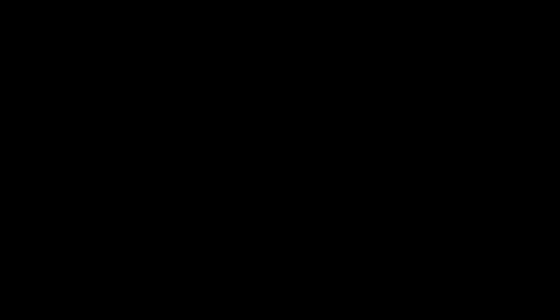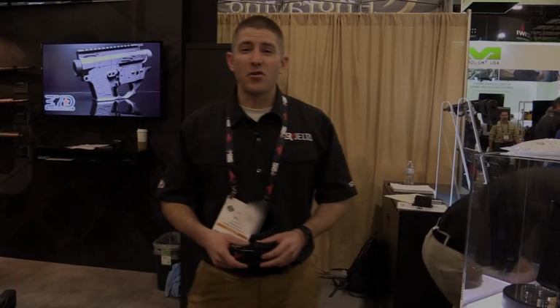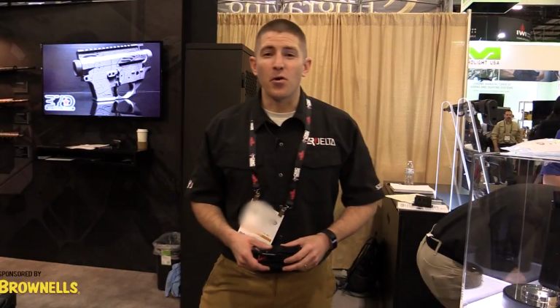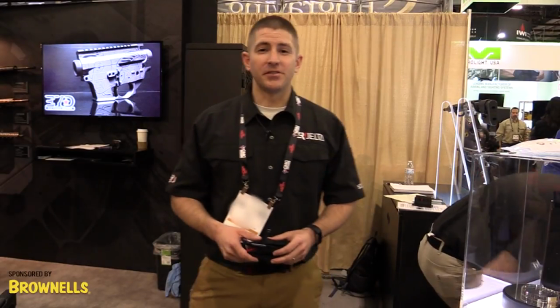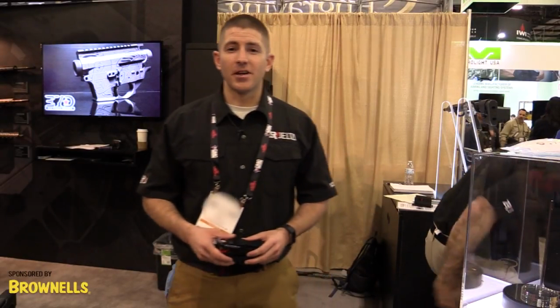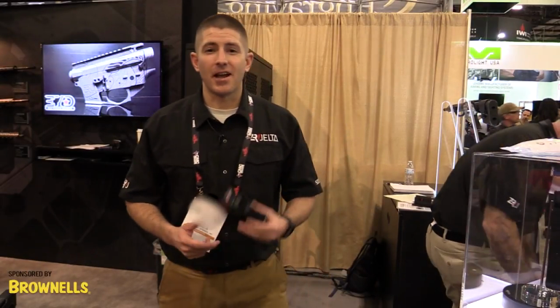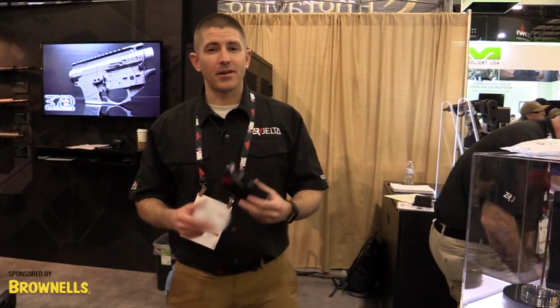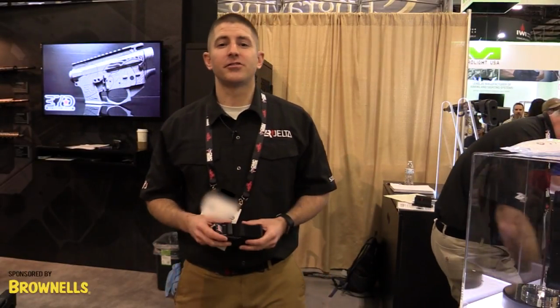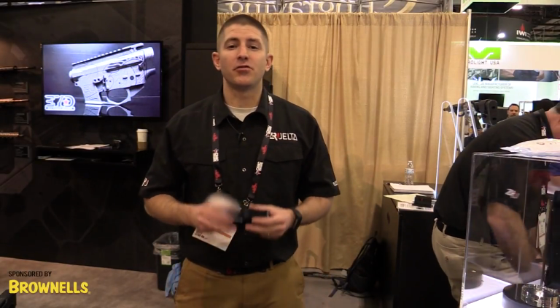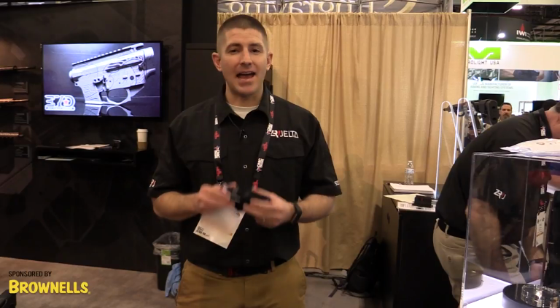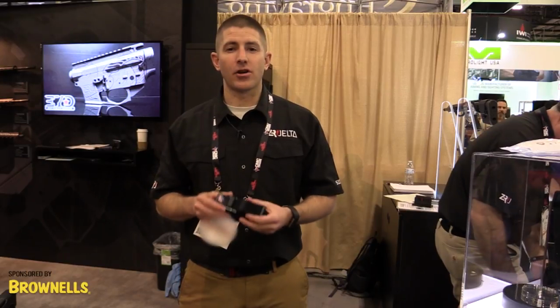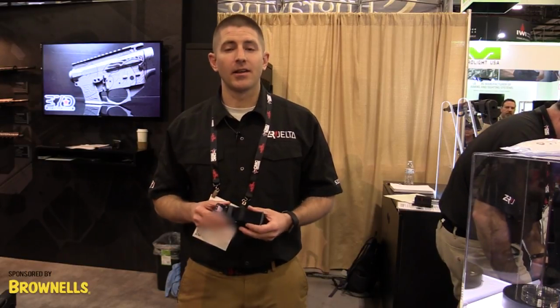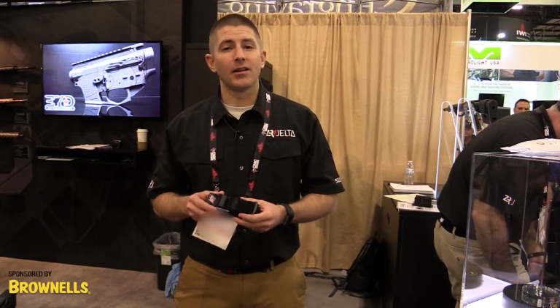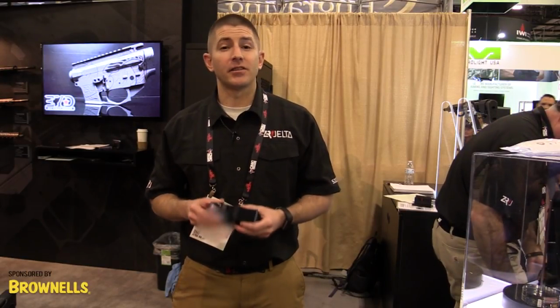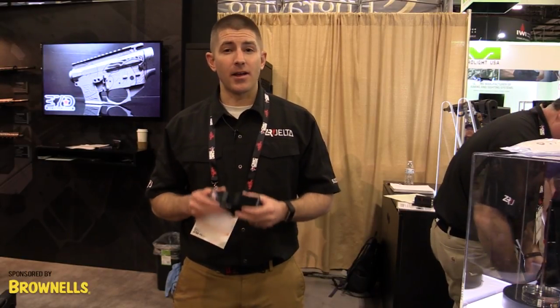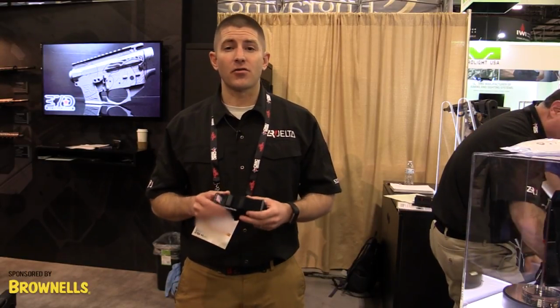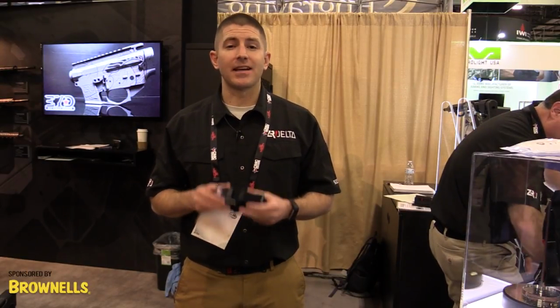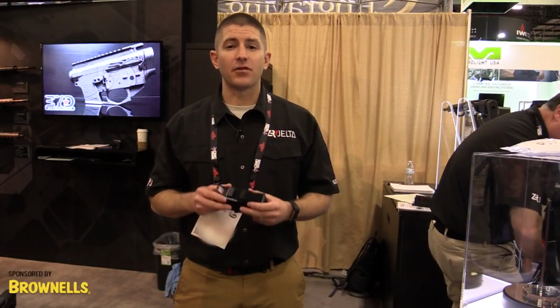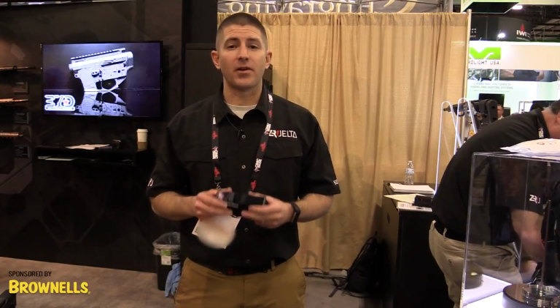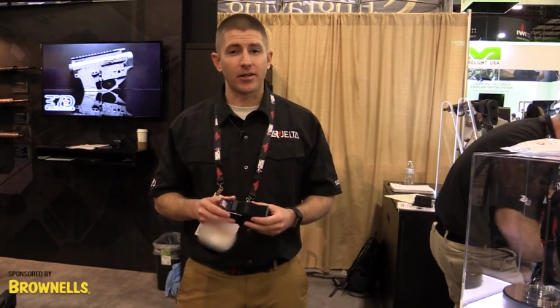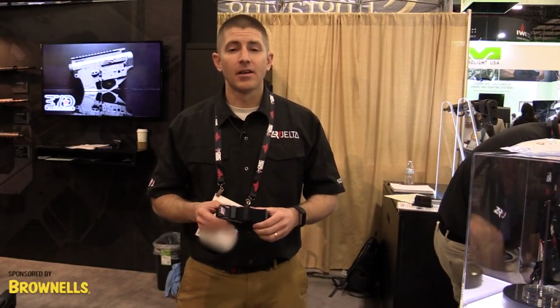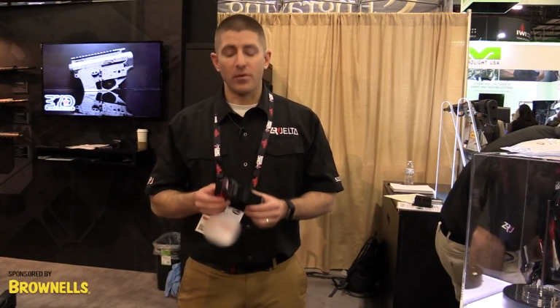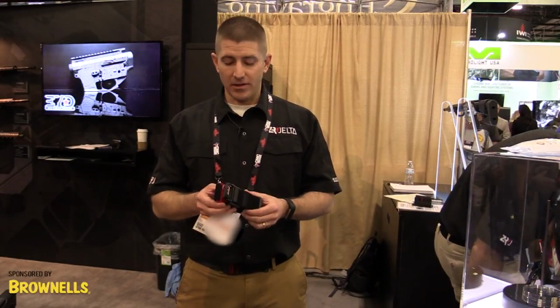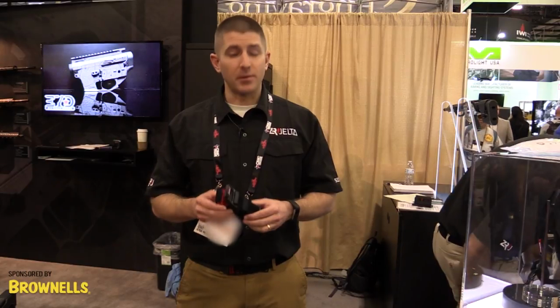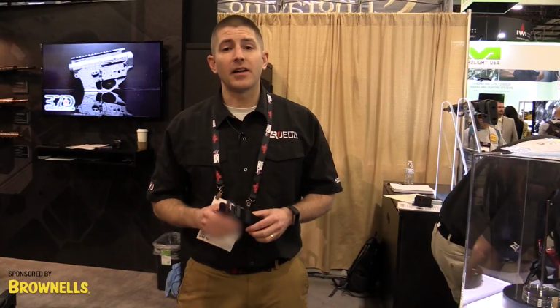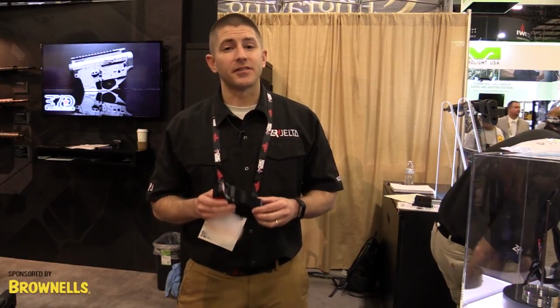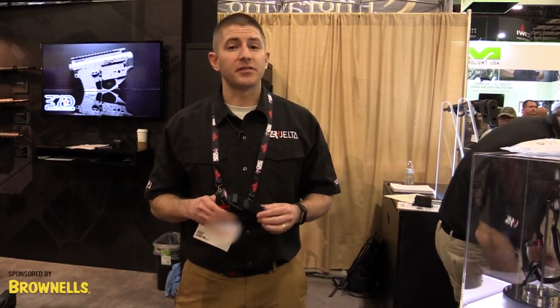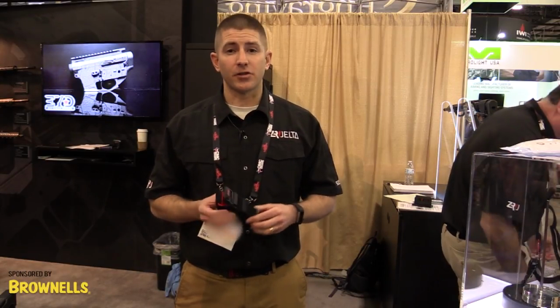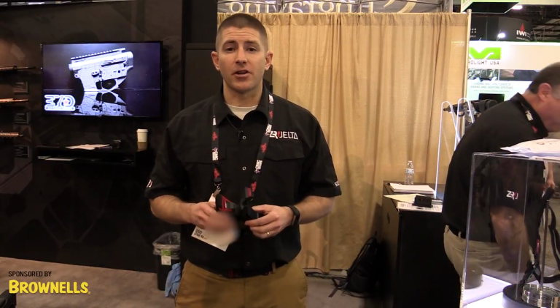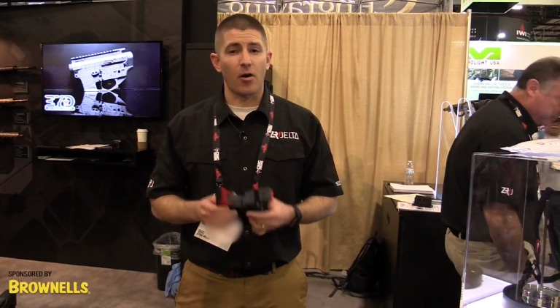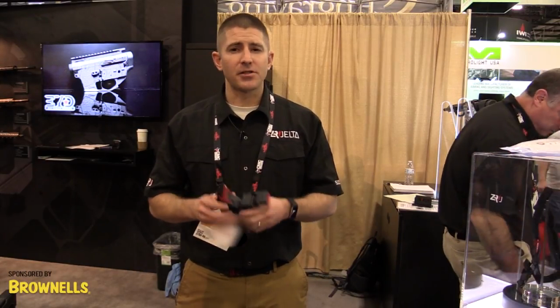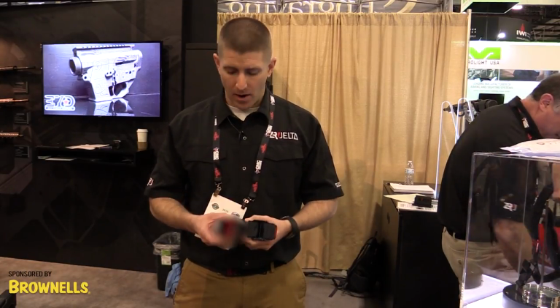Good afternoon, I'm Will with Zero Delta, and I'm here to introduce to you the HALO tourniquet. HALO stands for Hemorrhage Arresting Lever Operated Tourniquet. We feel that it is going to be the fastest, simplest, and most secure tourniquet on the market, and let me show you why.